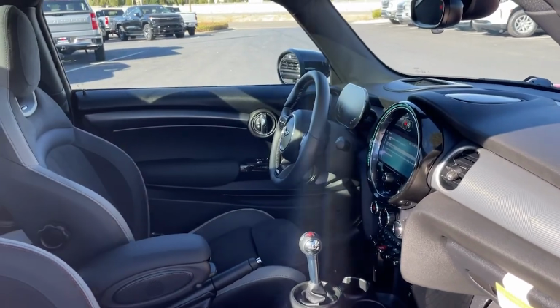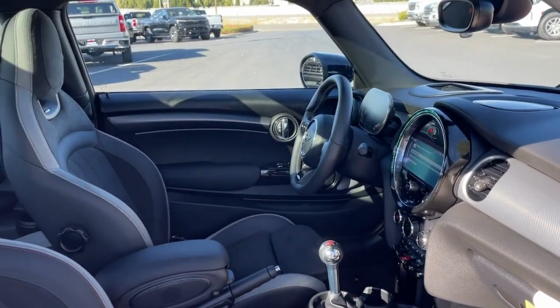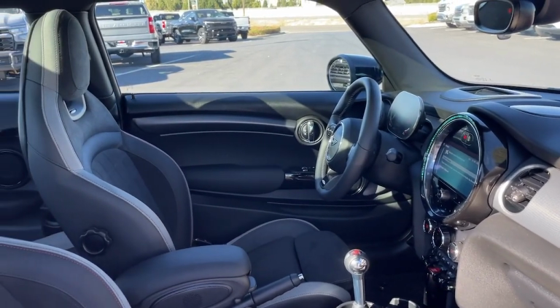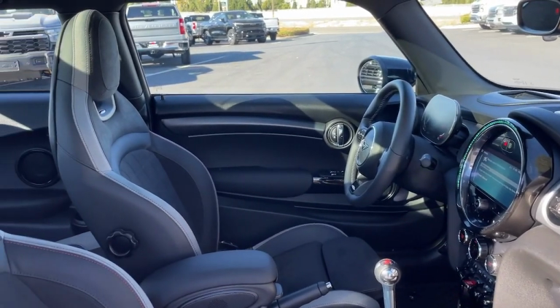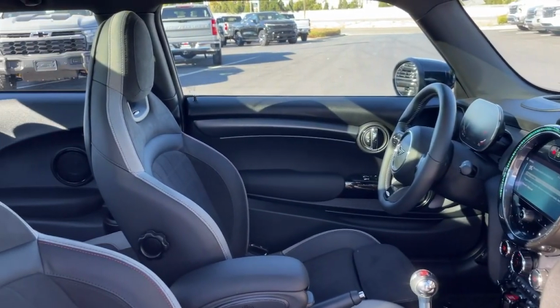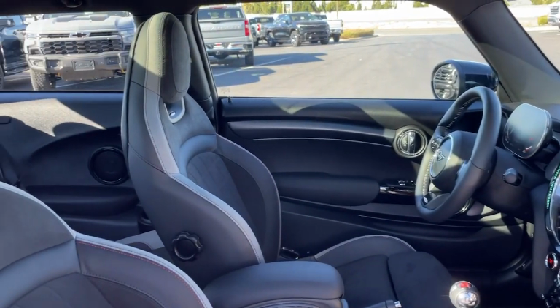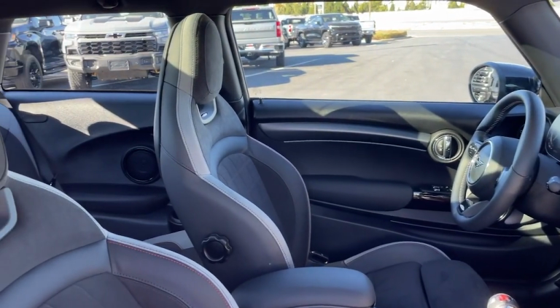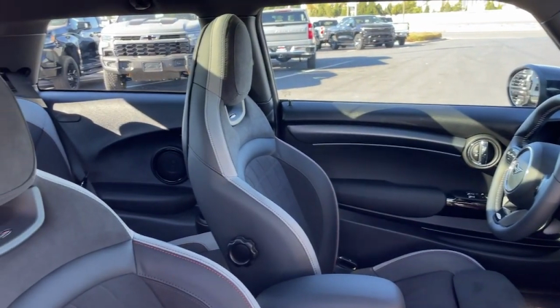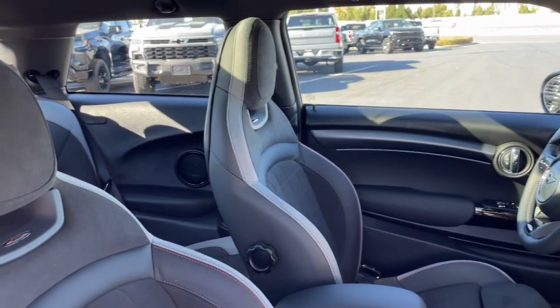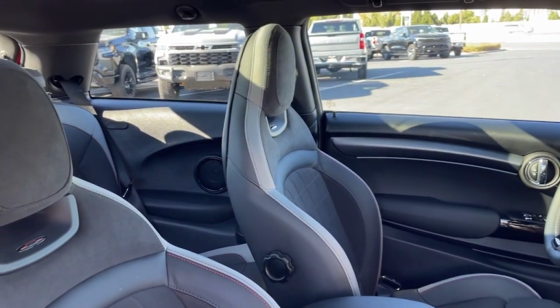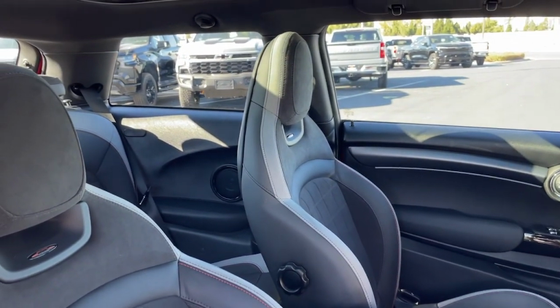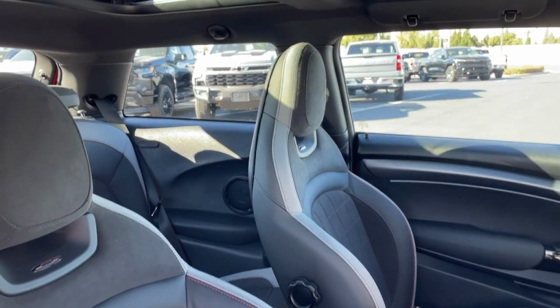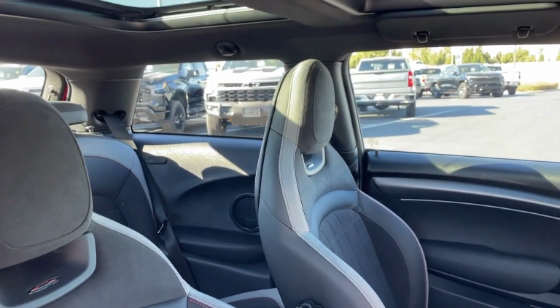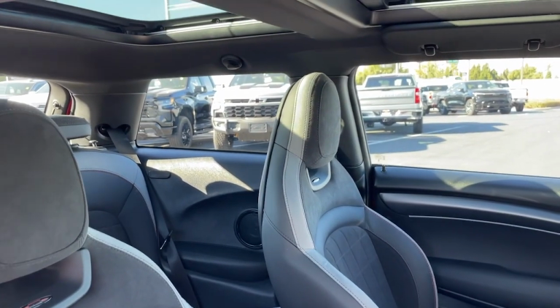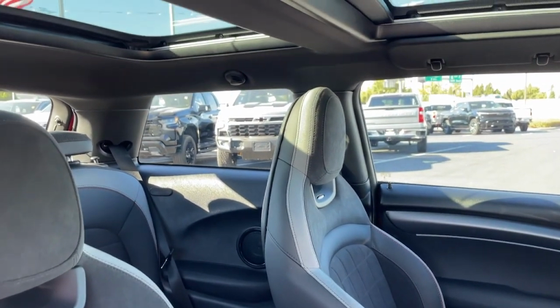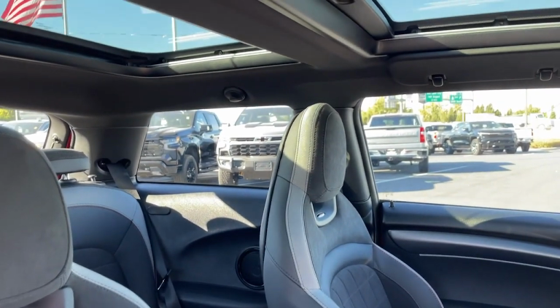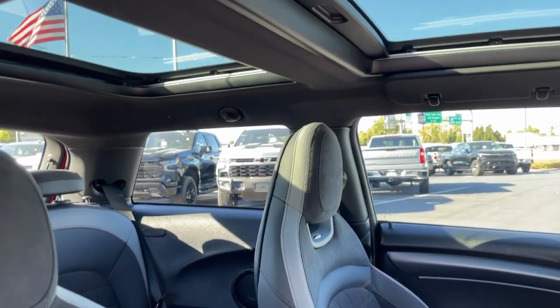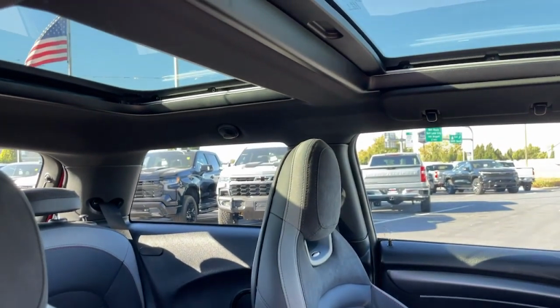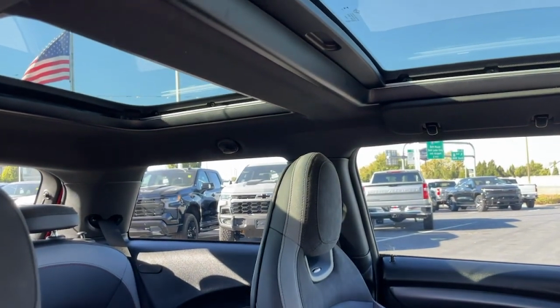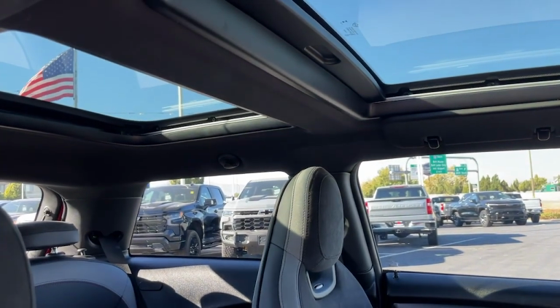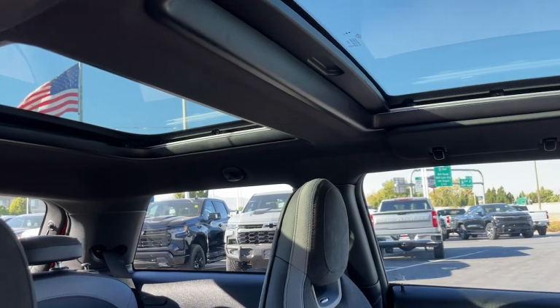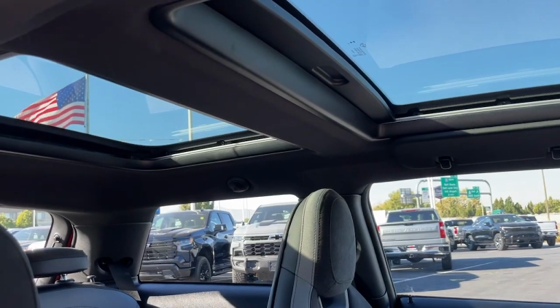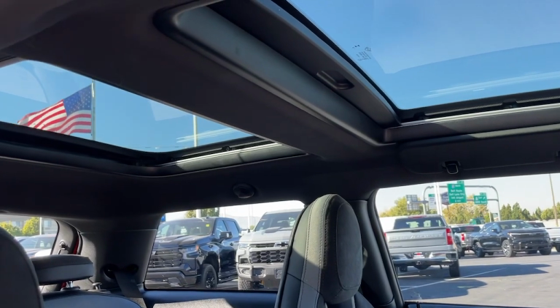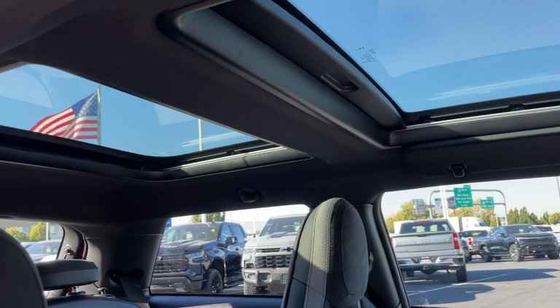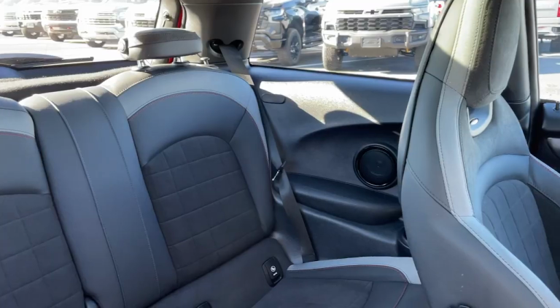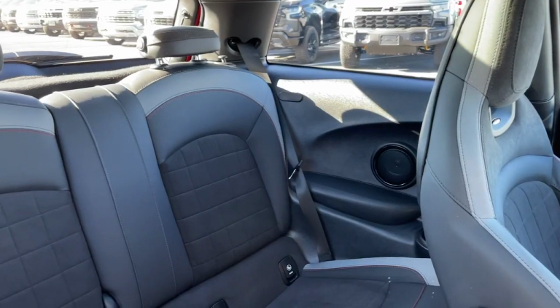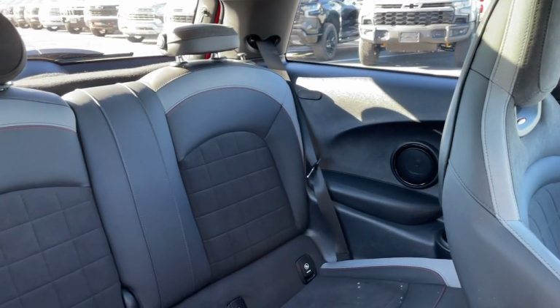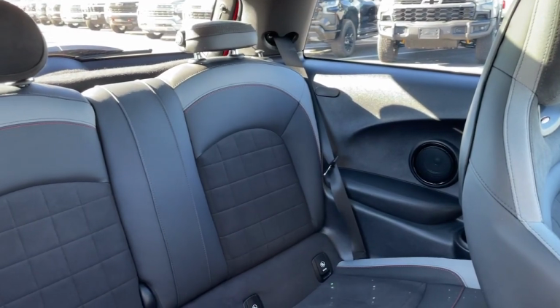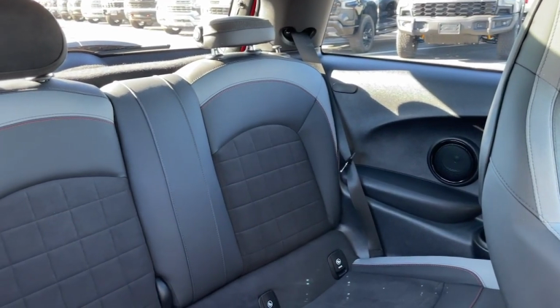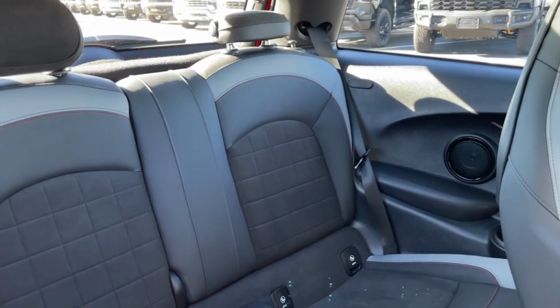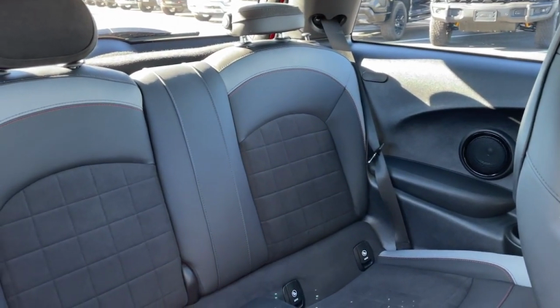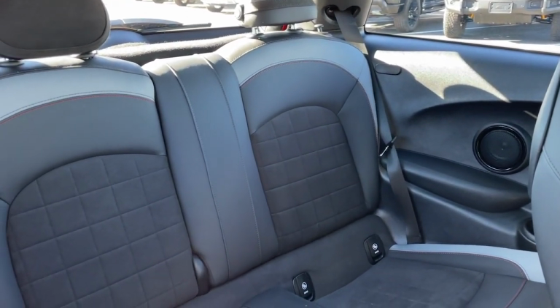You deserve the fun that comes standard with this Mini Cooper hardtop. Our team will give you an outstanding test drive experience. Stop in today.